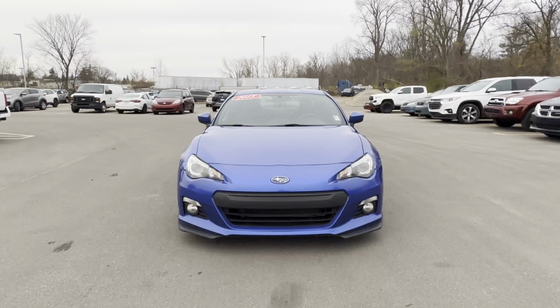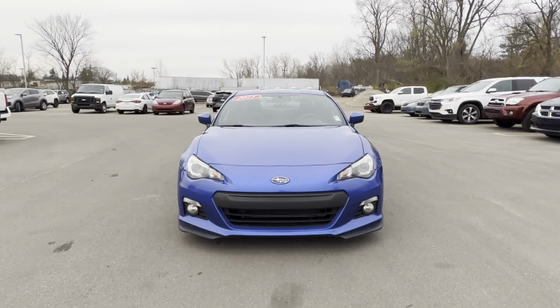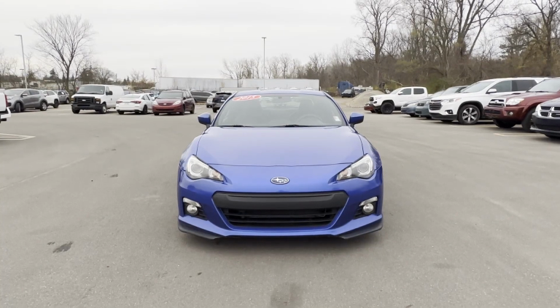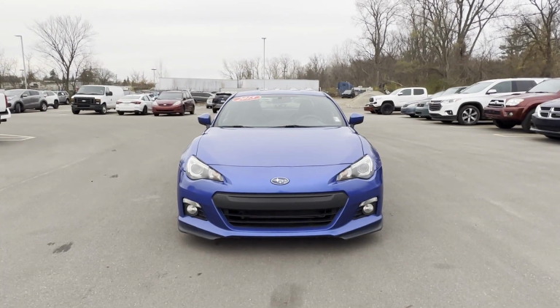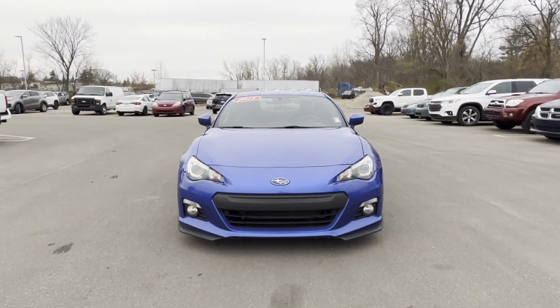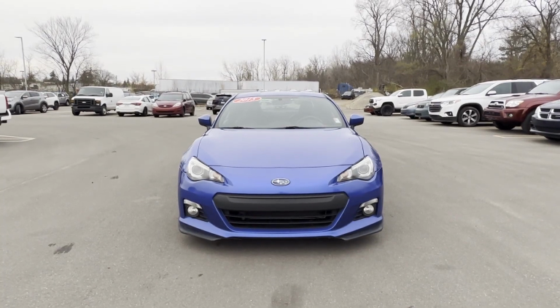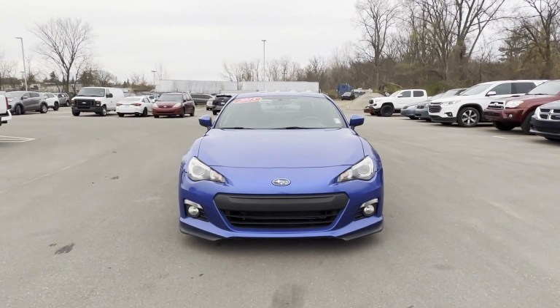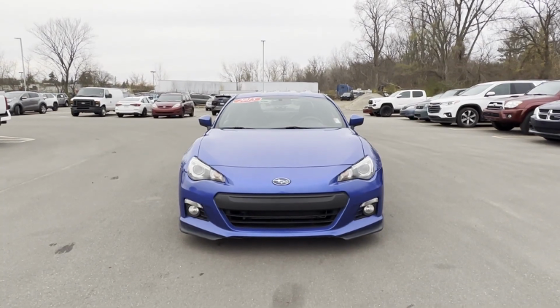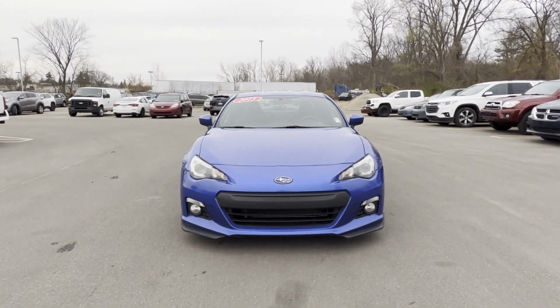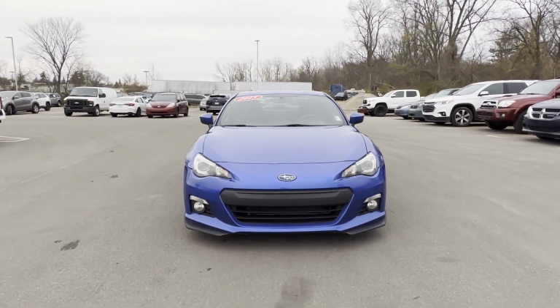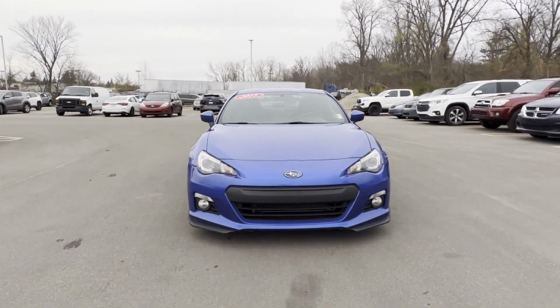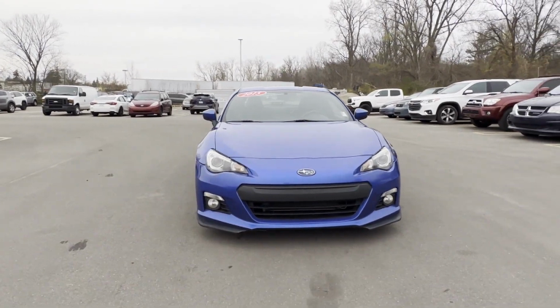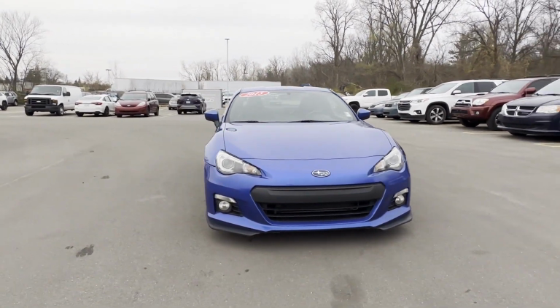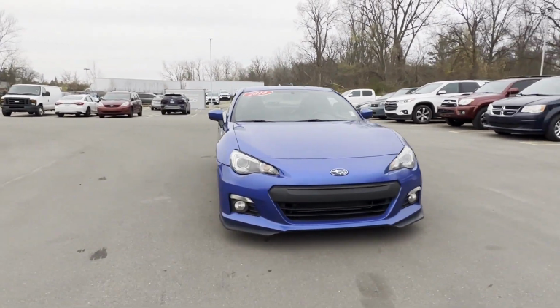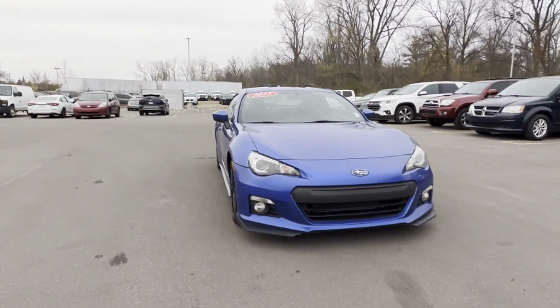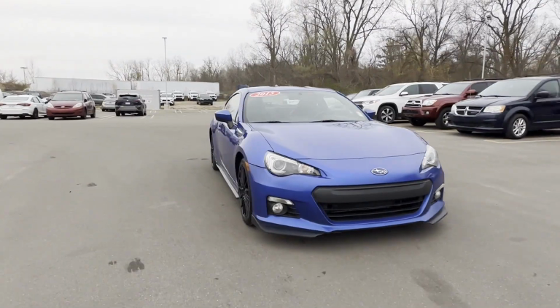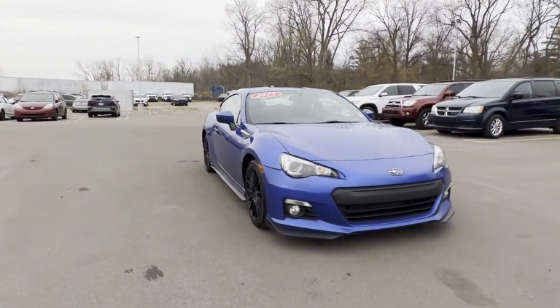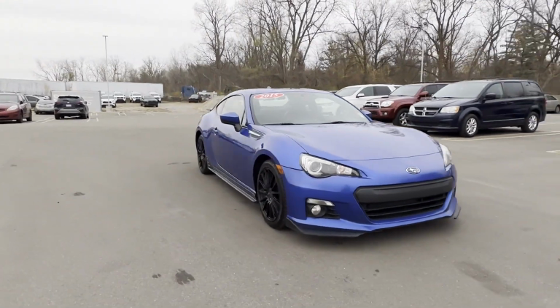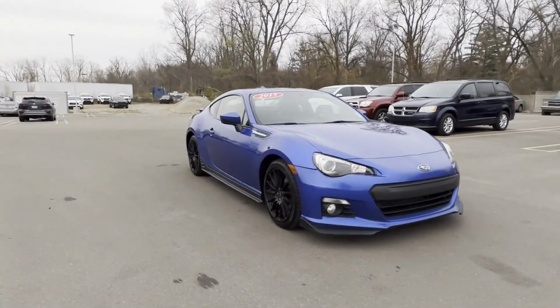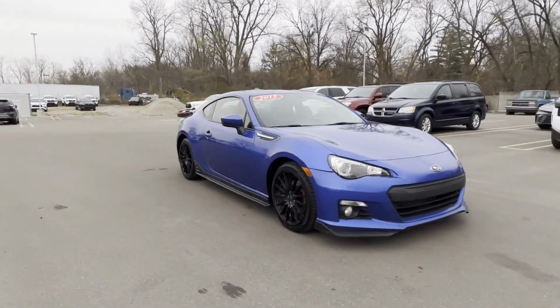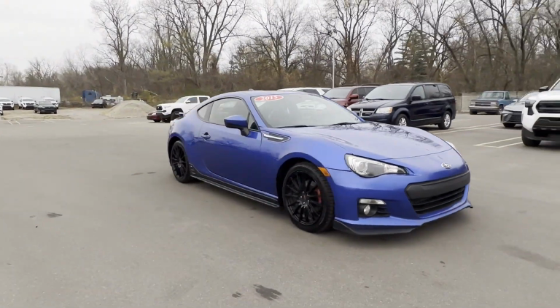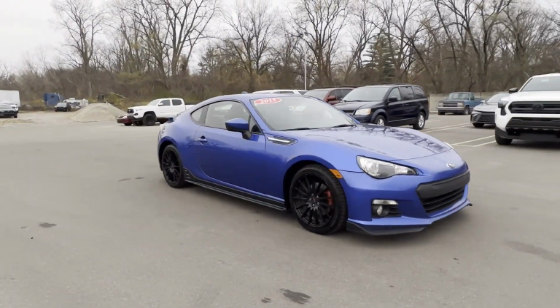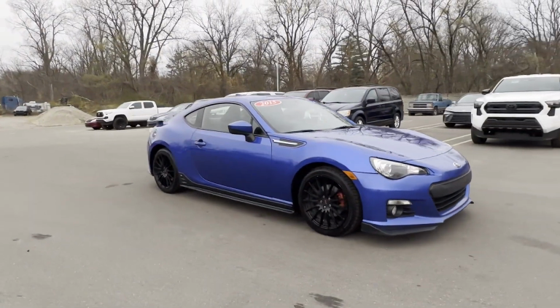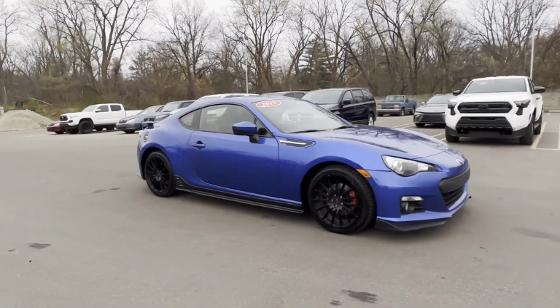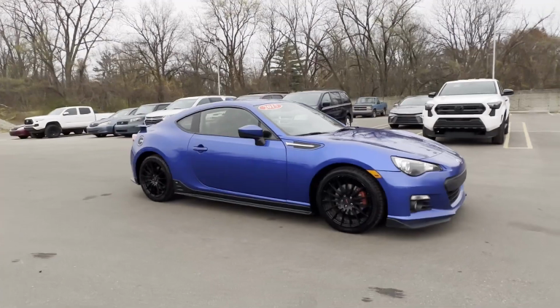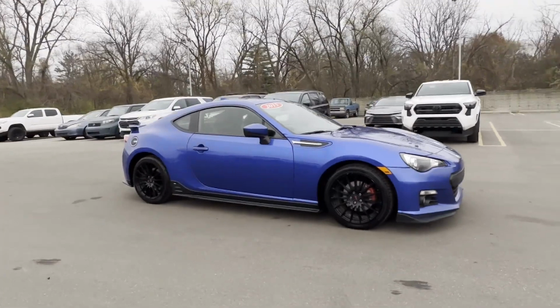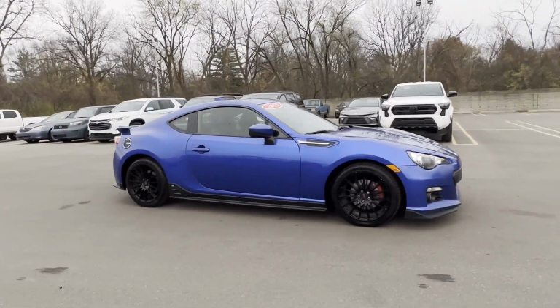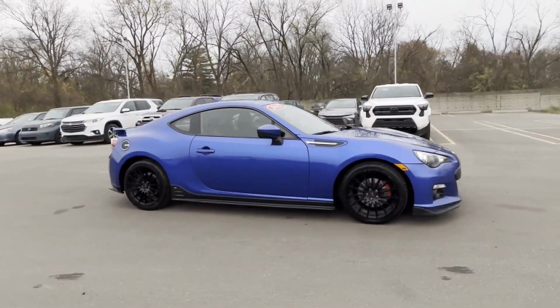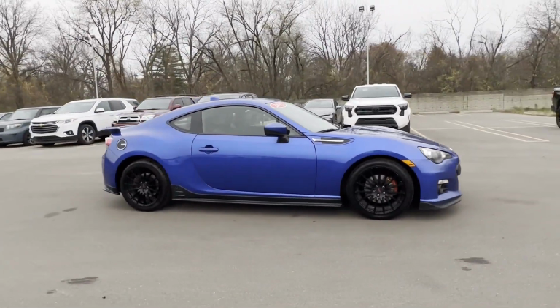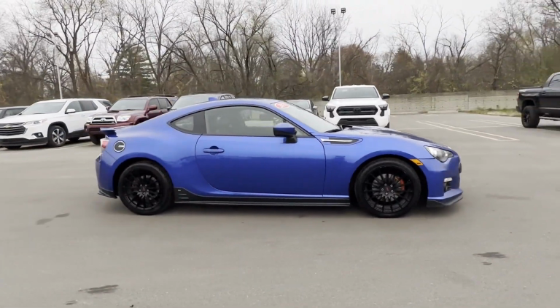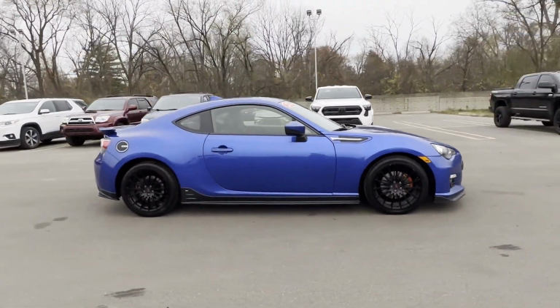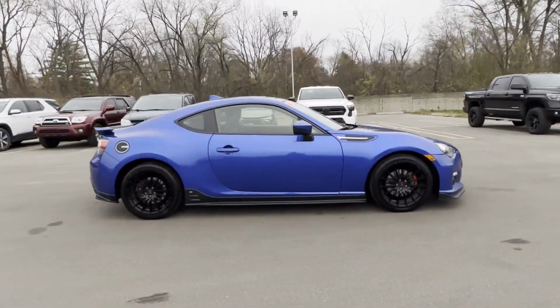2015 Subaru BRZ. This coupe is sleek and stylish with added comforts. It was cleverly designed with details that delight any driver.